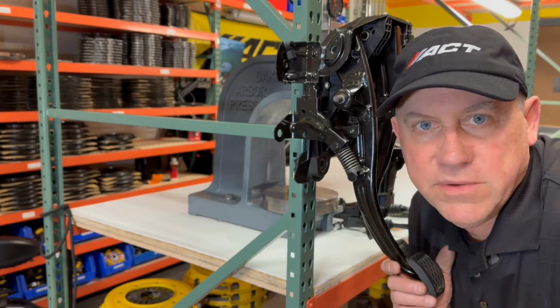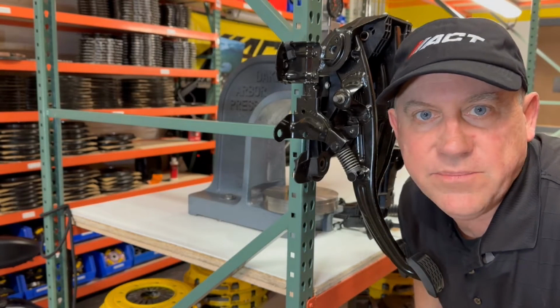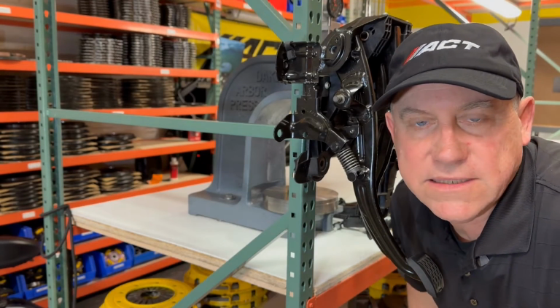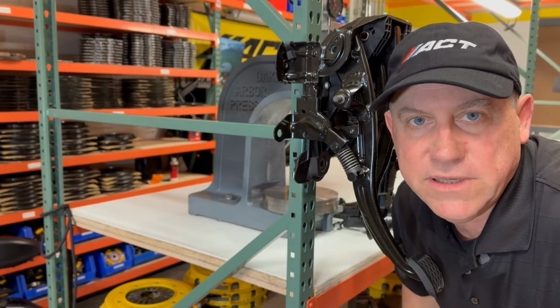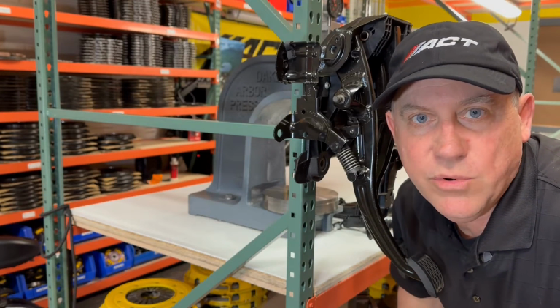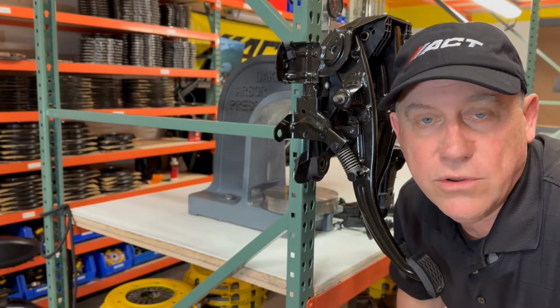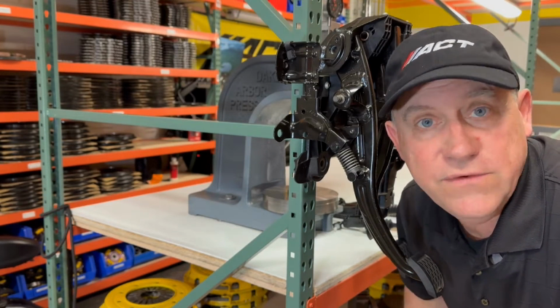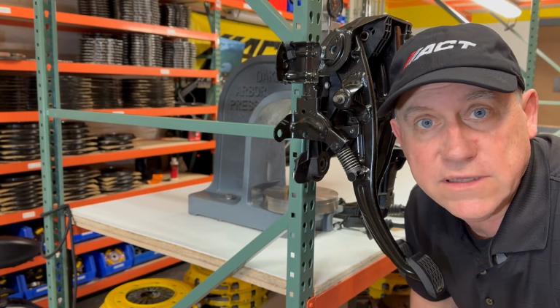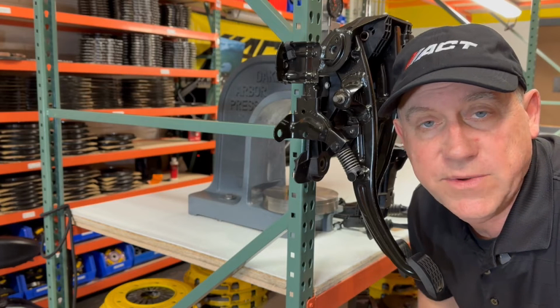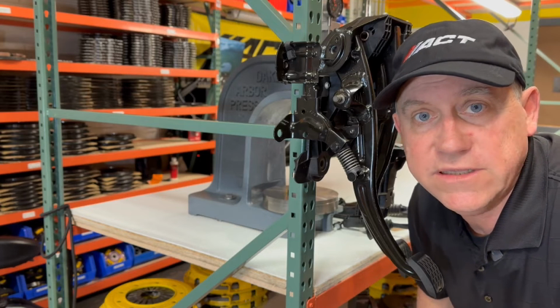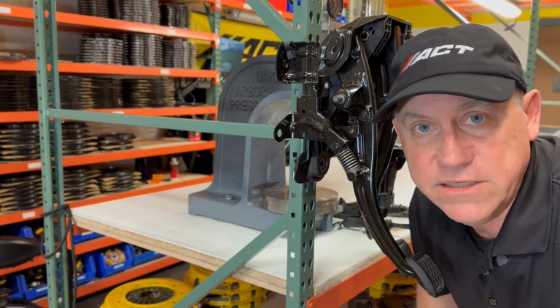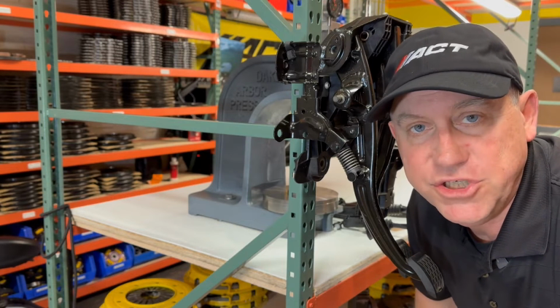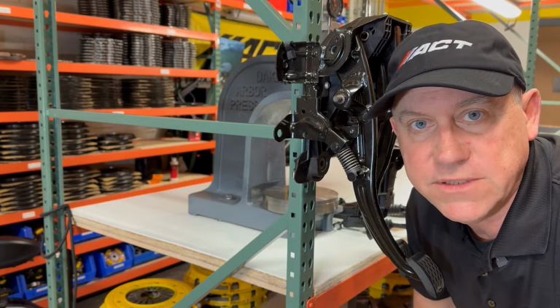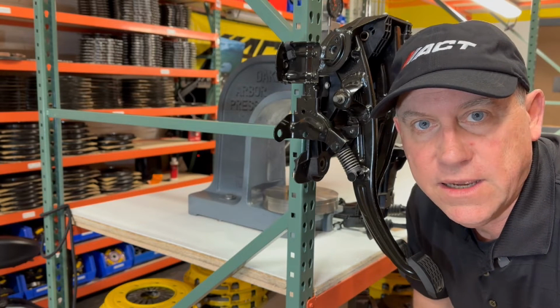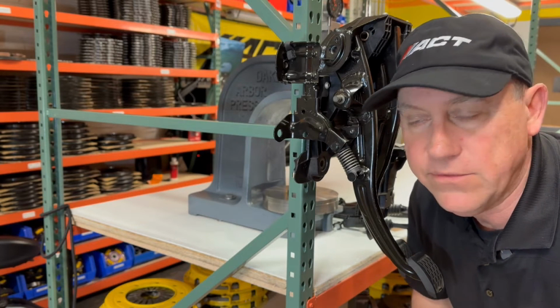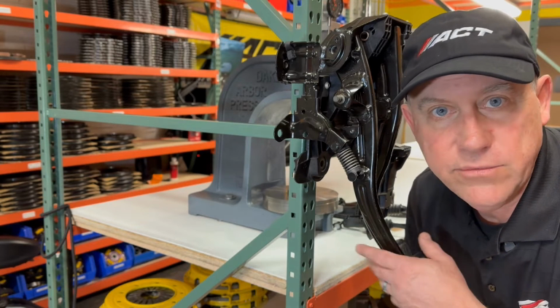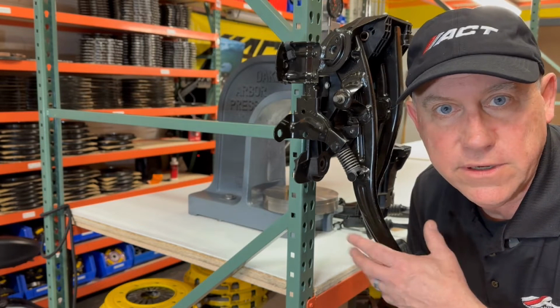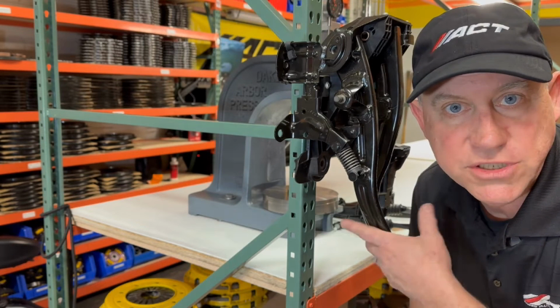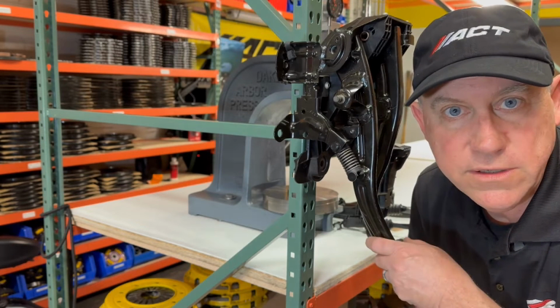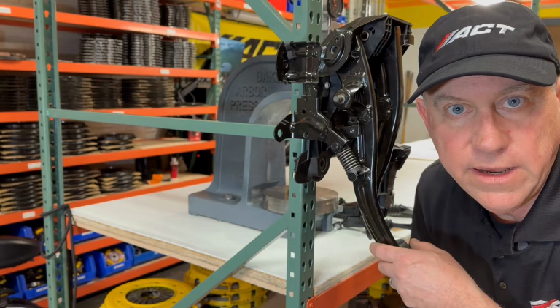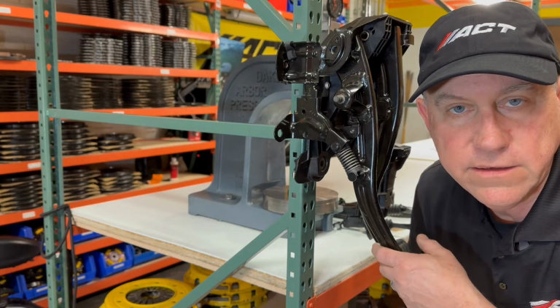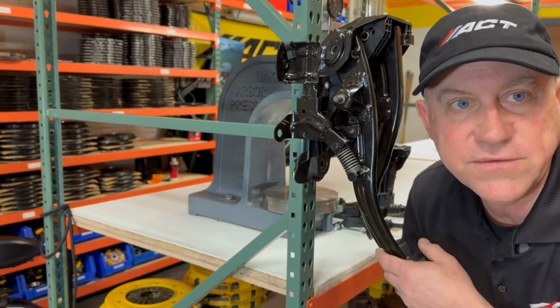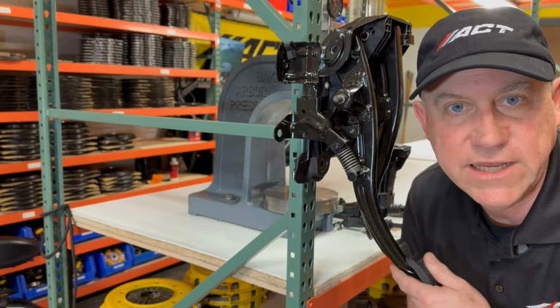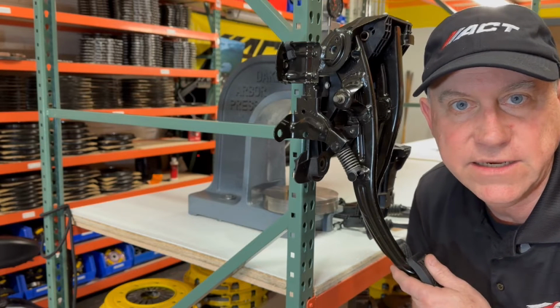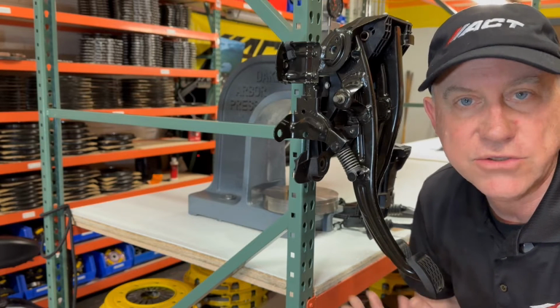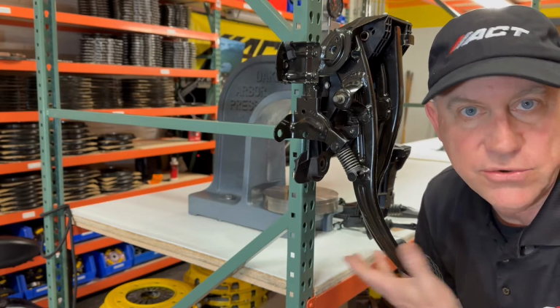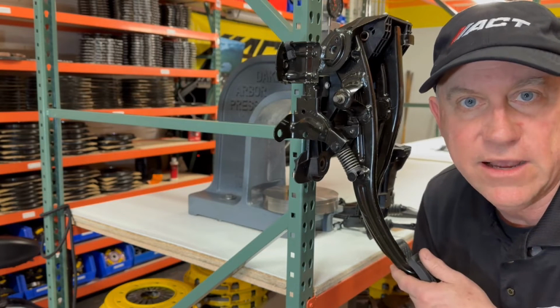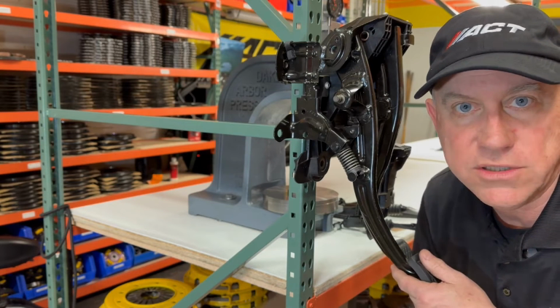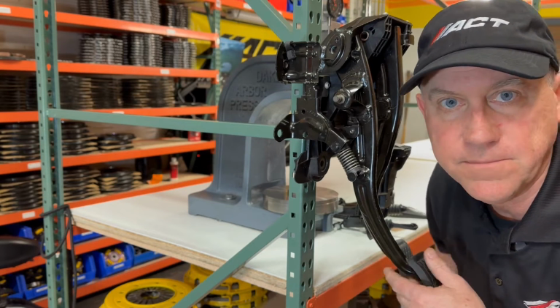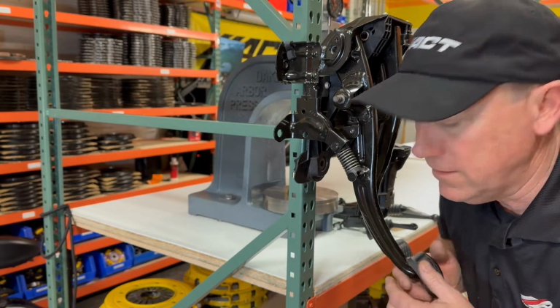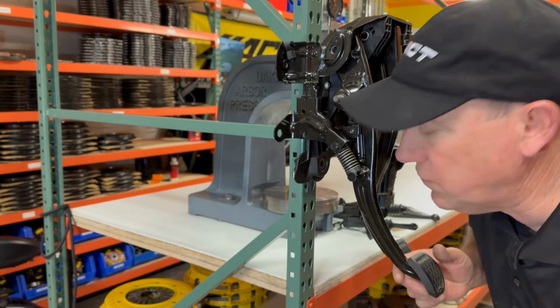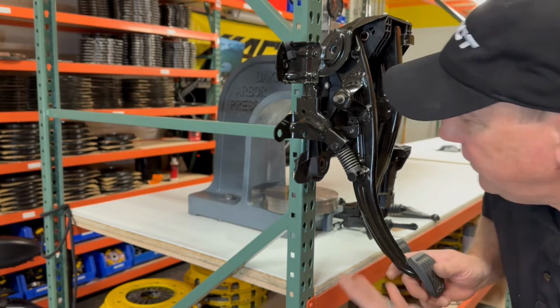Because the pedal assembly plays an important role in the feel of the clutch, especially on these new Jeeps, we thought we would purchase one and do some further testing and also show you kind of how it works. So that's what we have here.